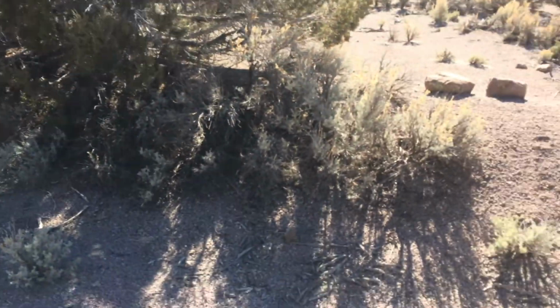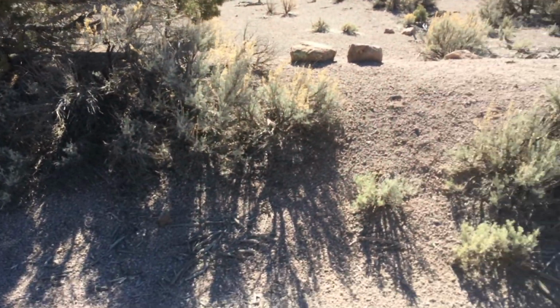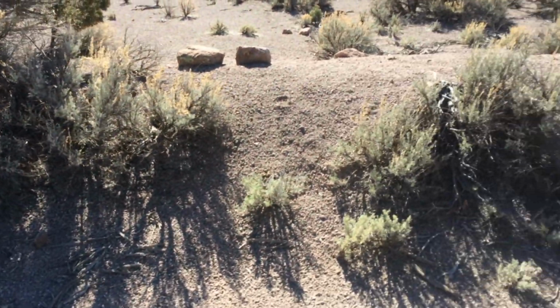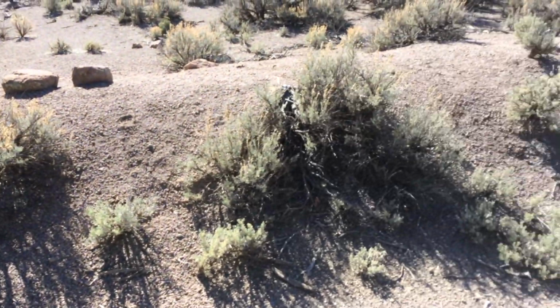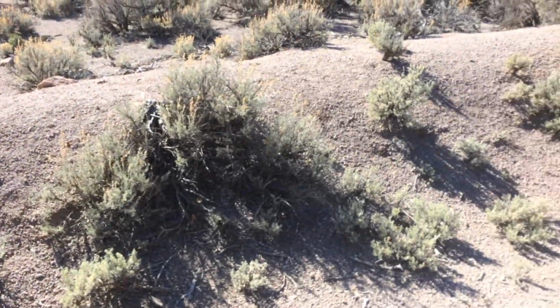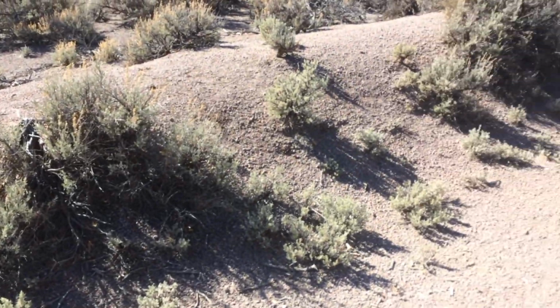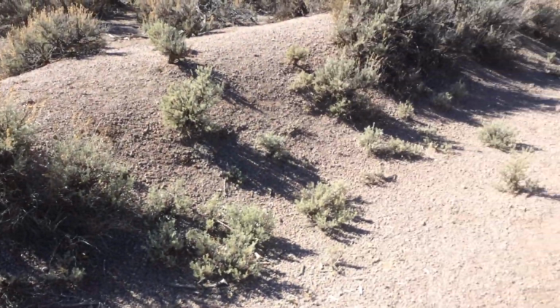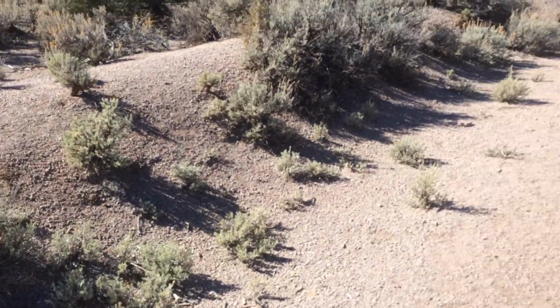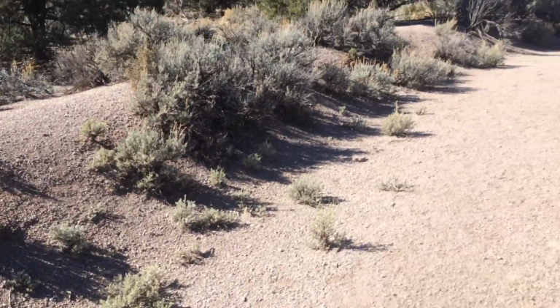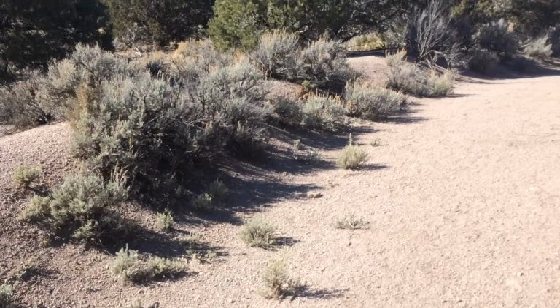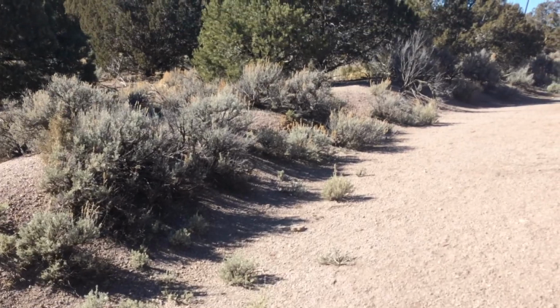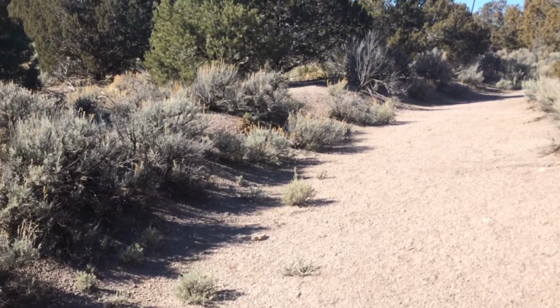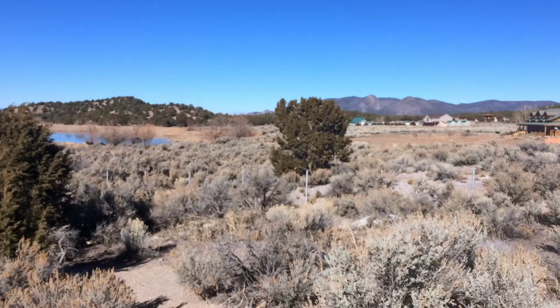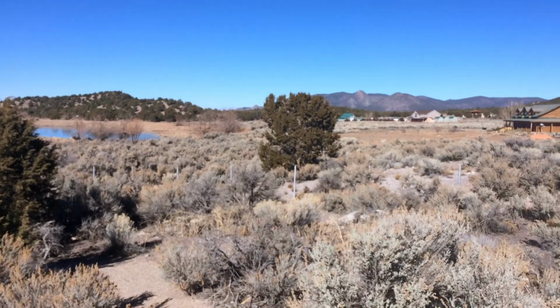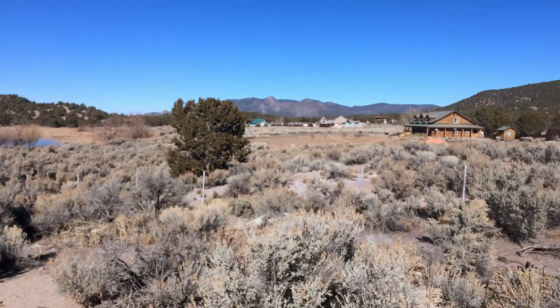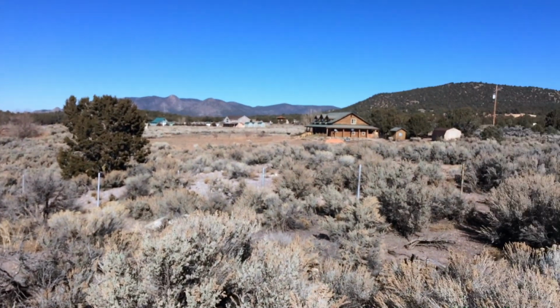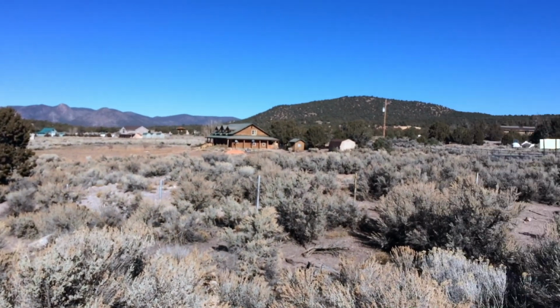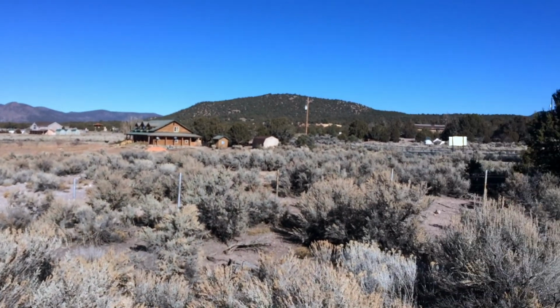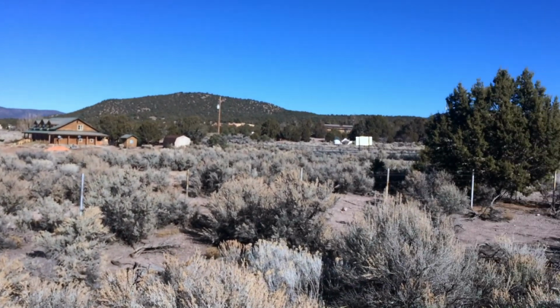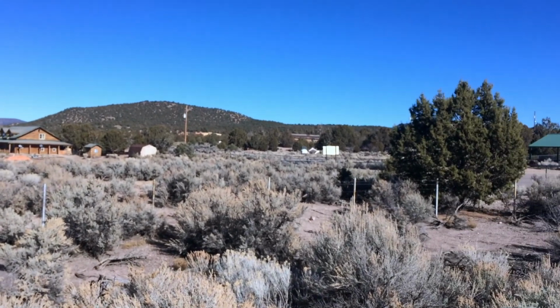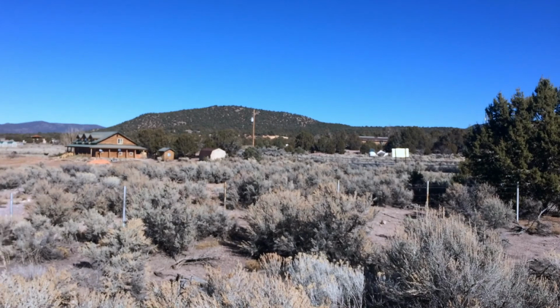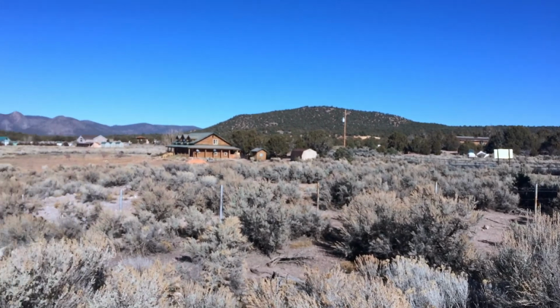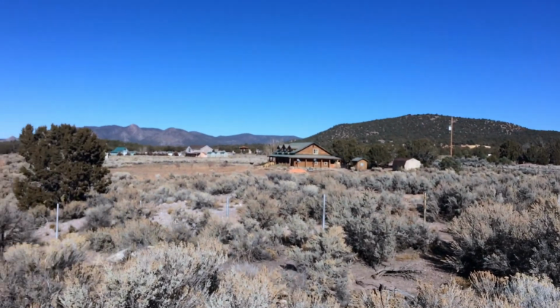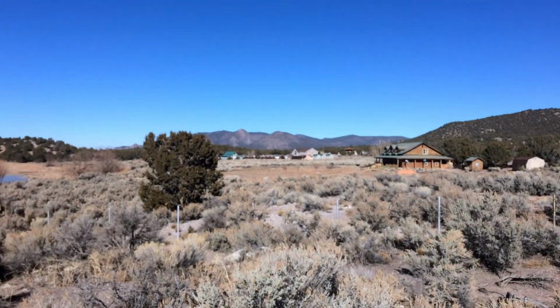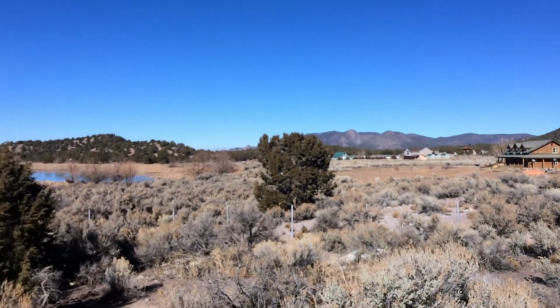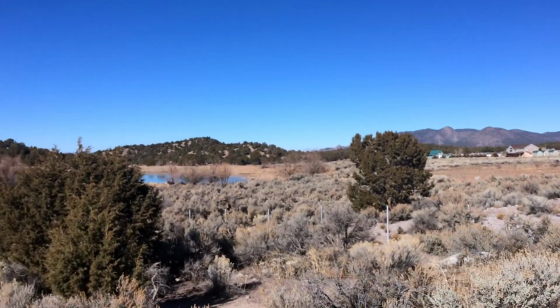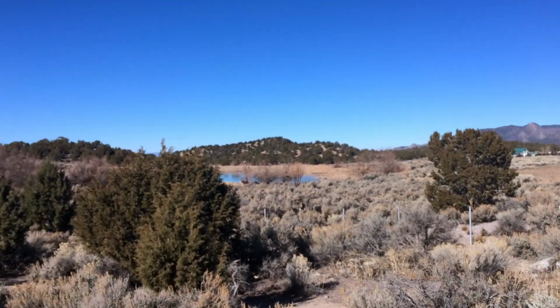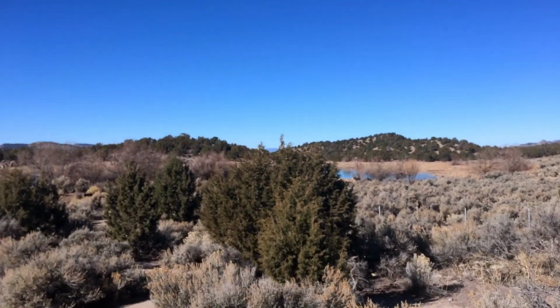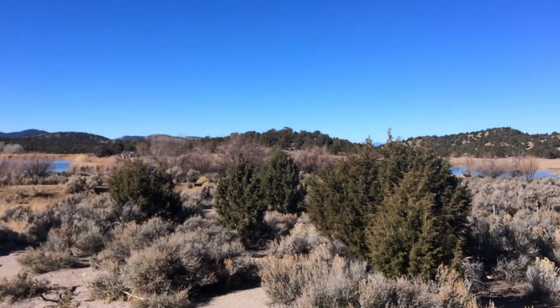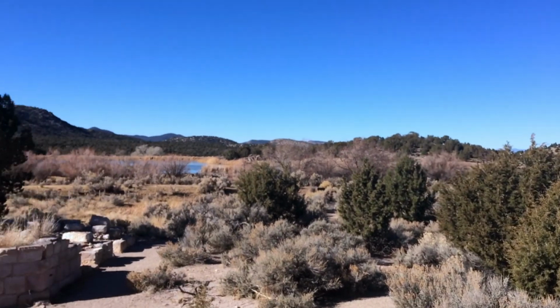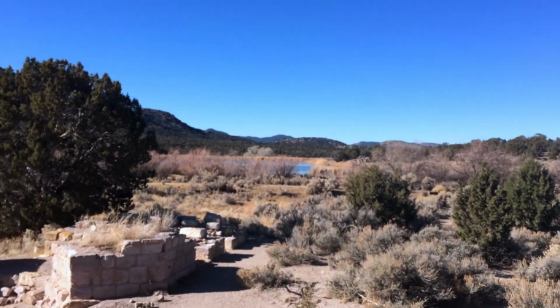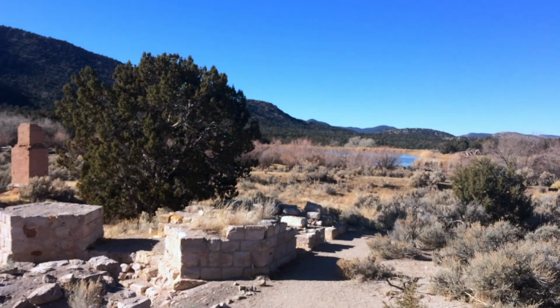Here we have just a small creek area, or what's left of an old creek that went down here to provide water to the town. If you get further down, you're going to see there's a reservoir right there where water still flows today and was probably used back then as well, and also some modern houses in the area as they're building closer and closer to the town.